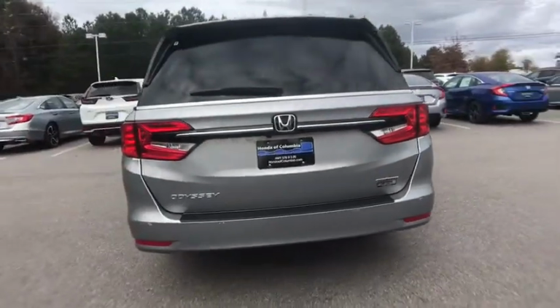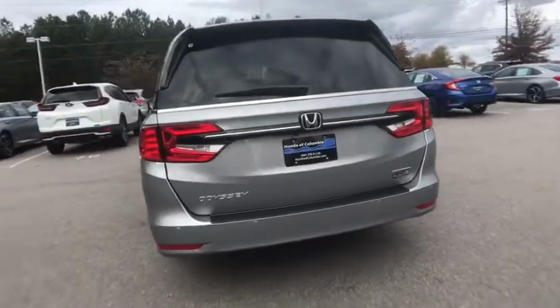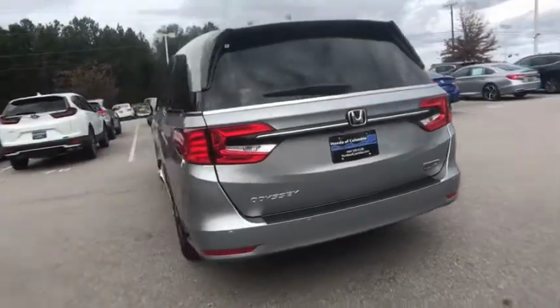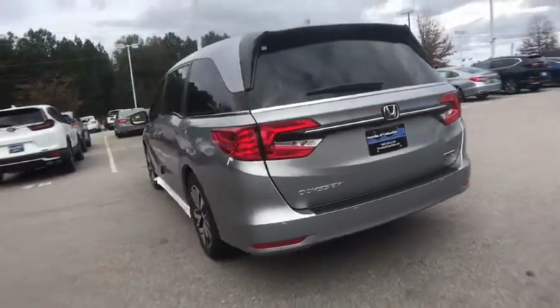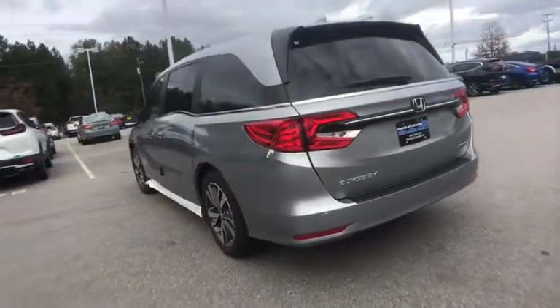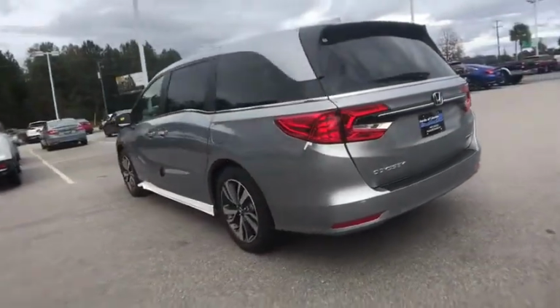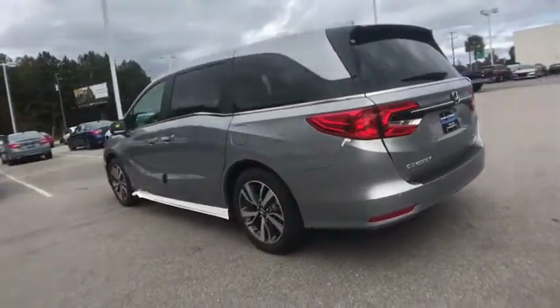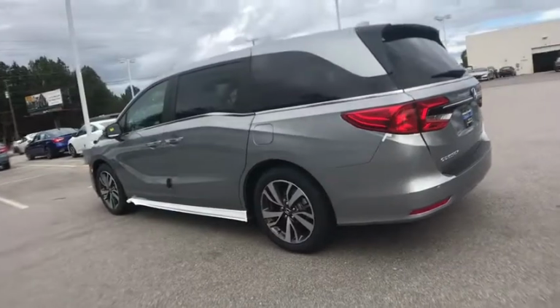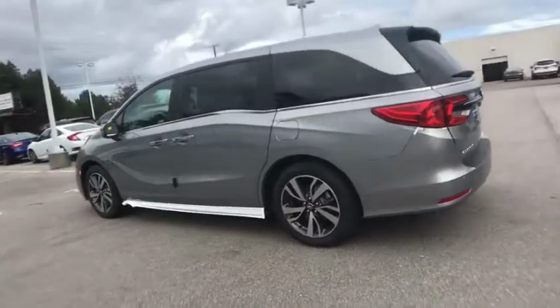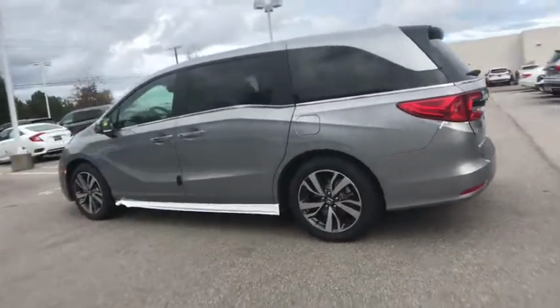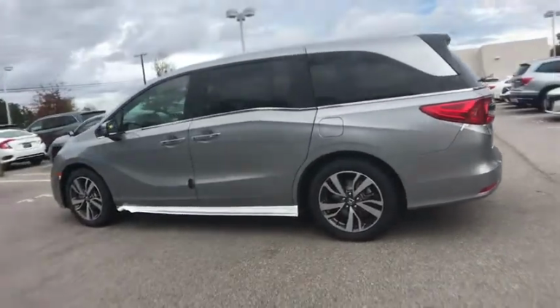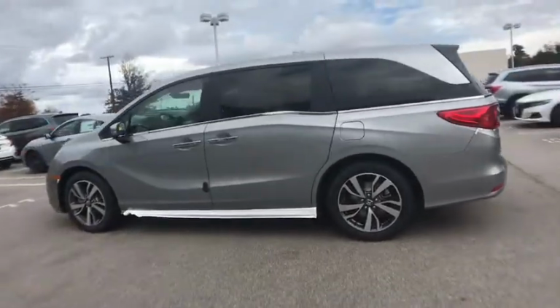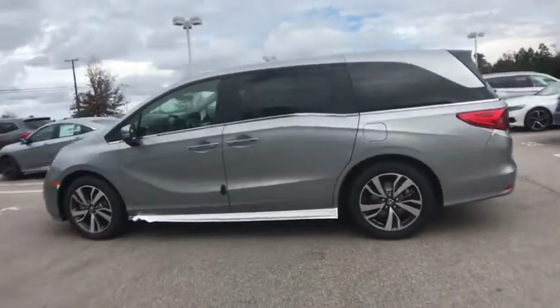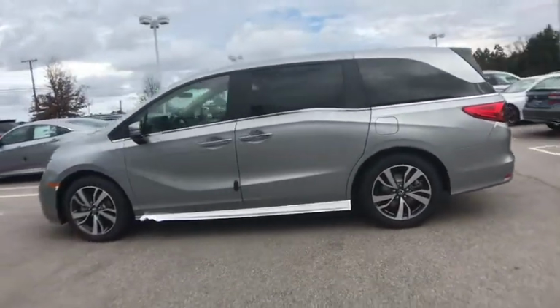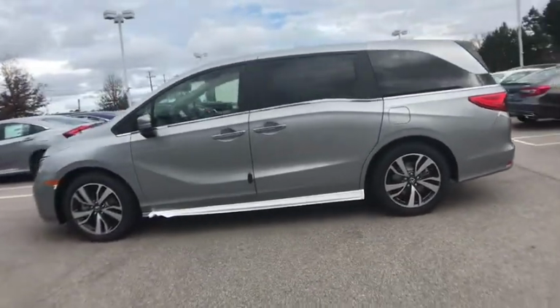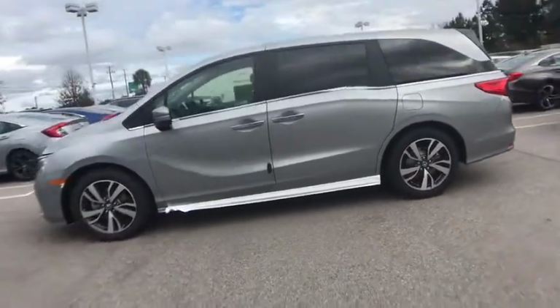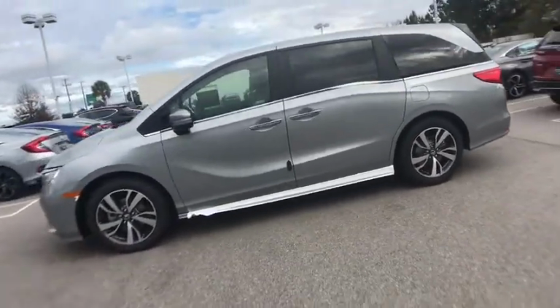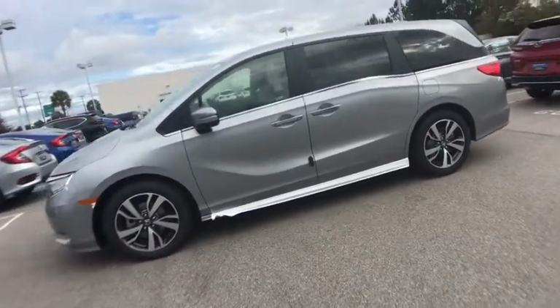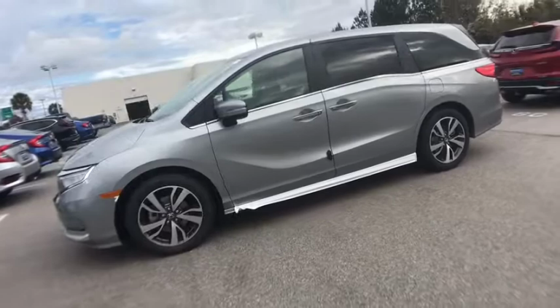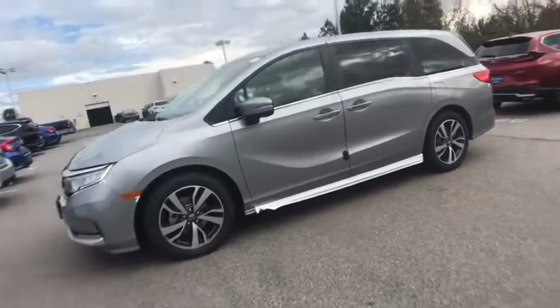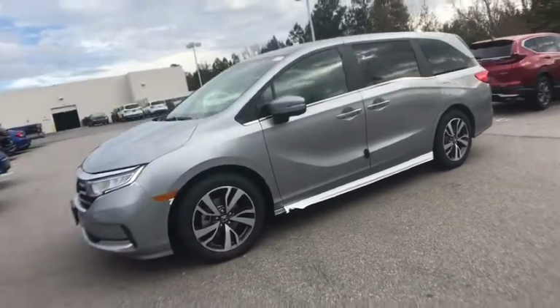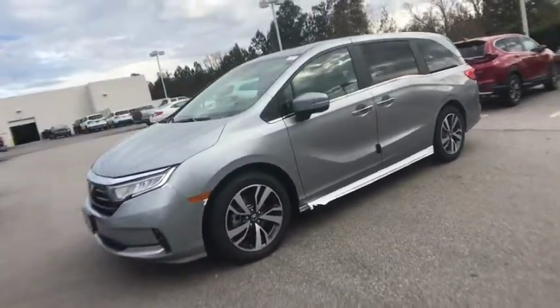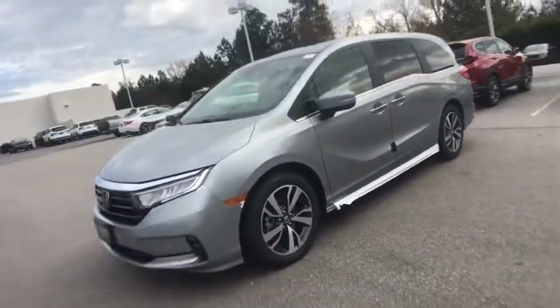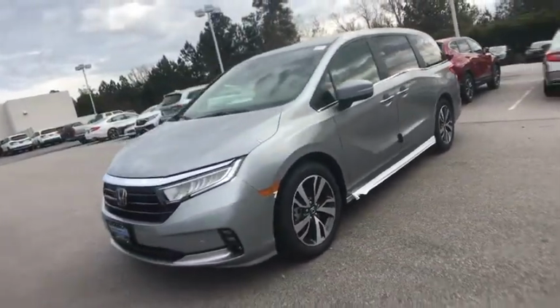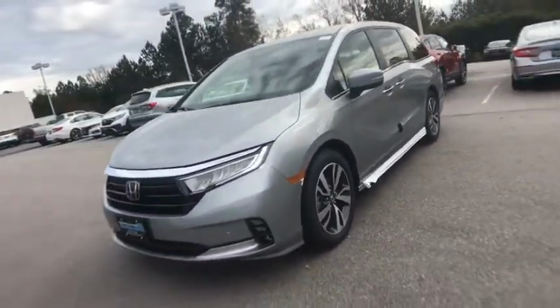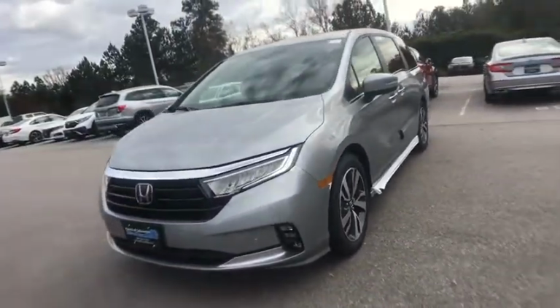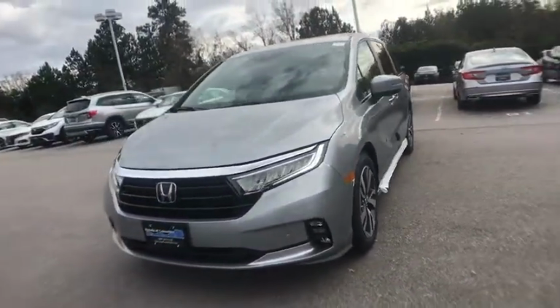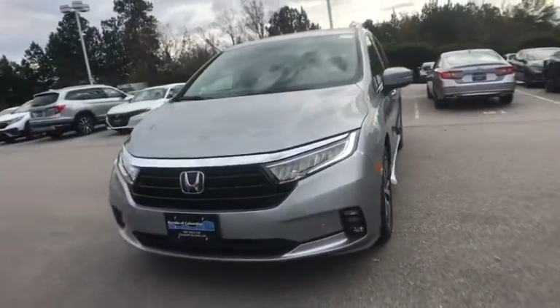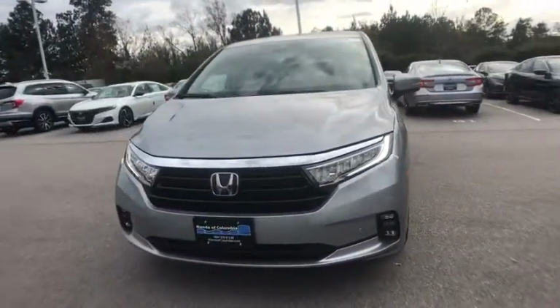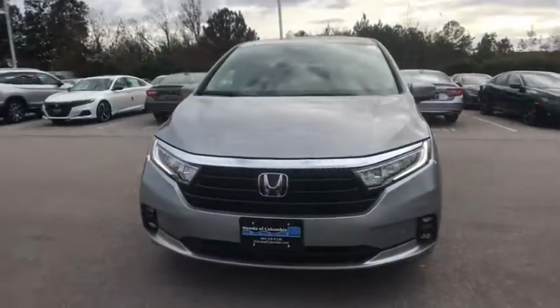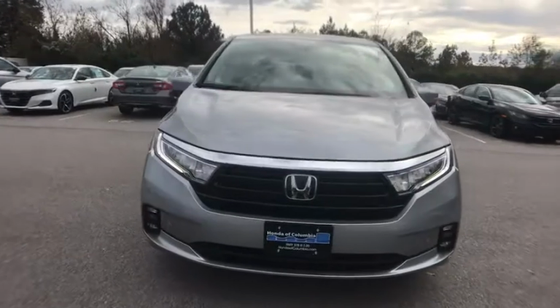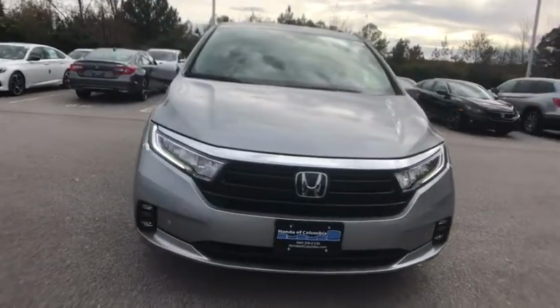Here are some of this vehicle's great options: power liftgate, traction control, power passenger seat, dual airbags, leather-wrapped steering wheel, power steering, four-wheel disc brakes, CD player, electronic stability control, fog lights.